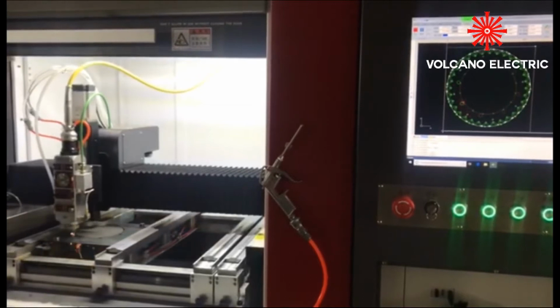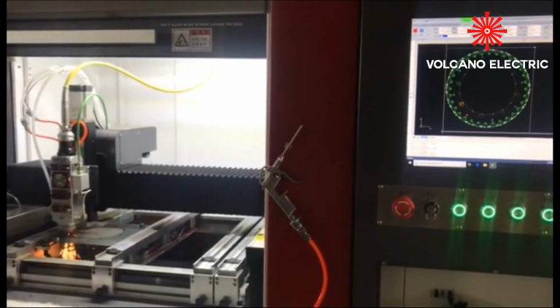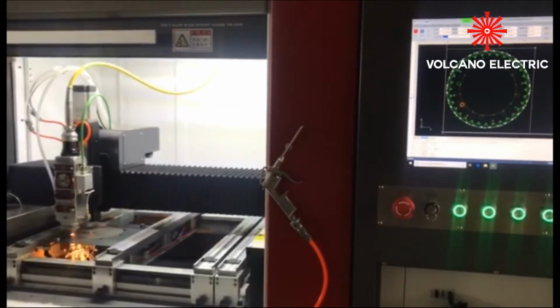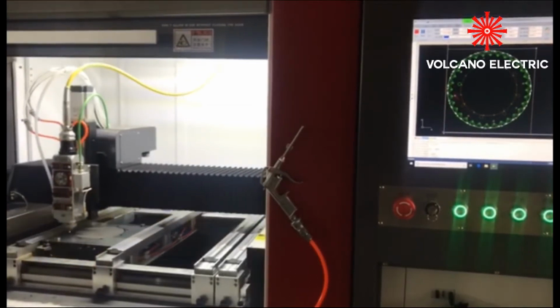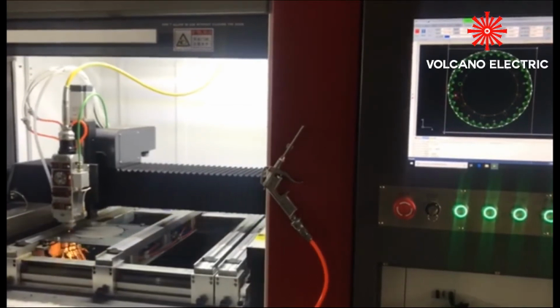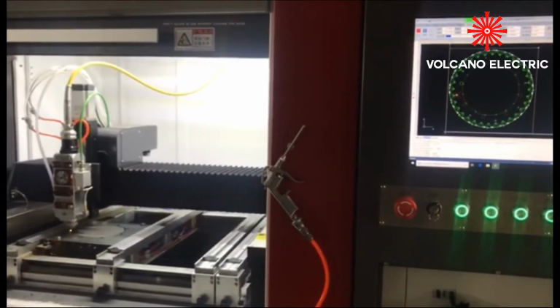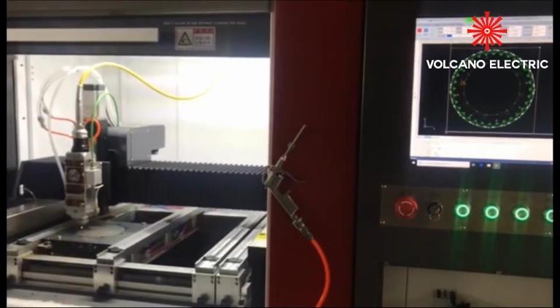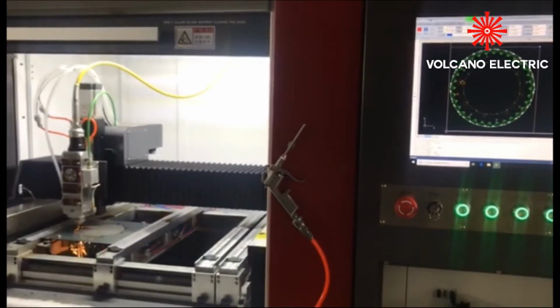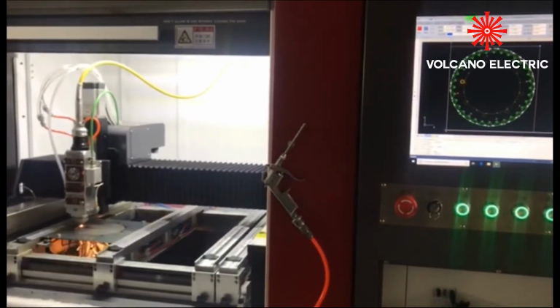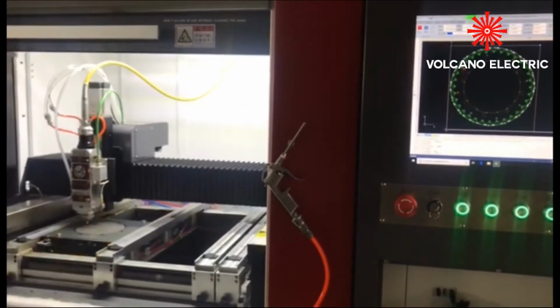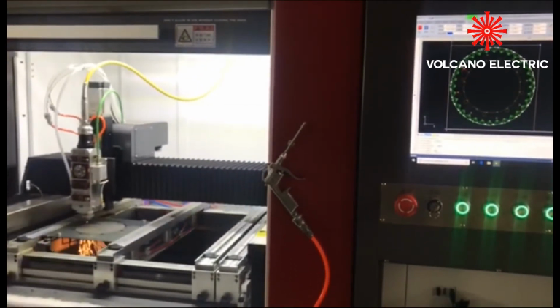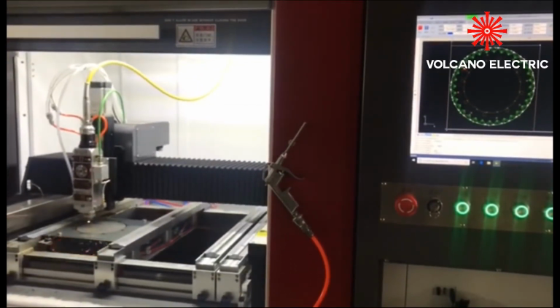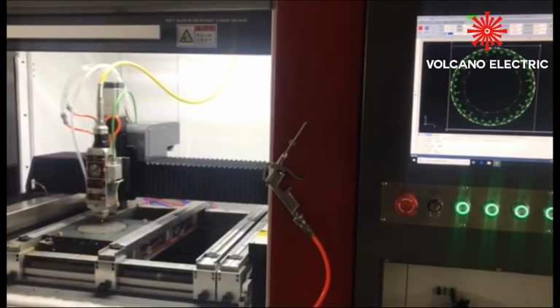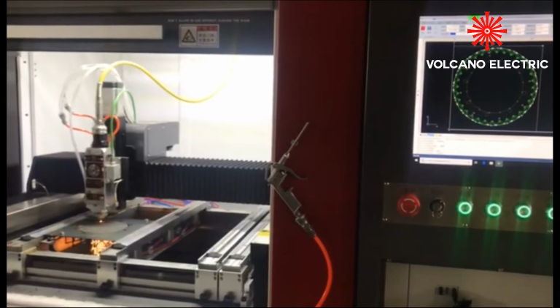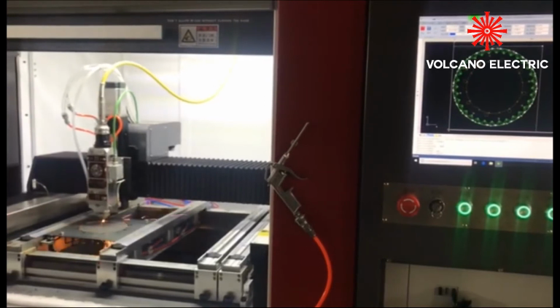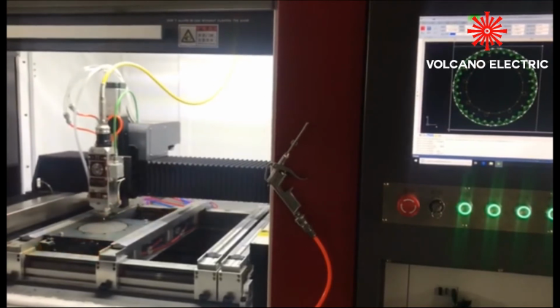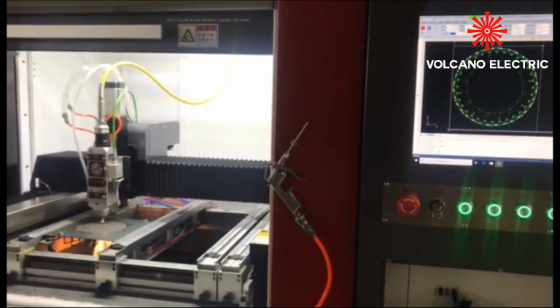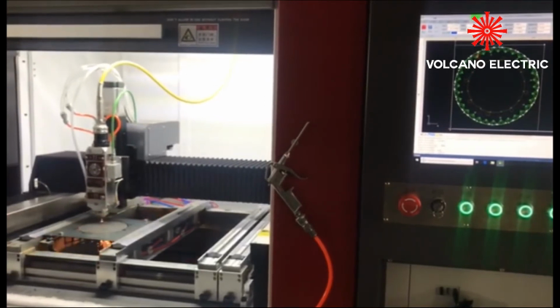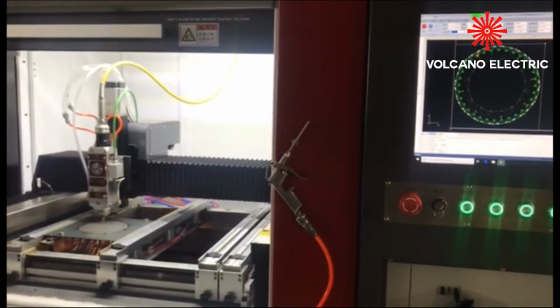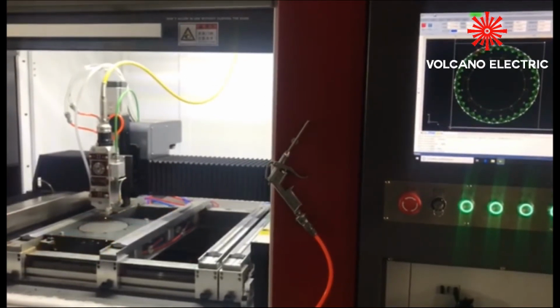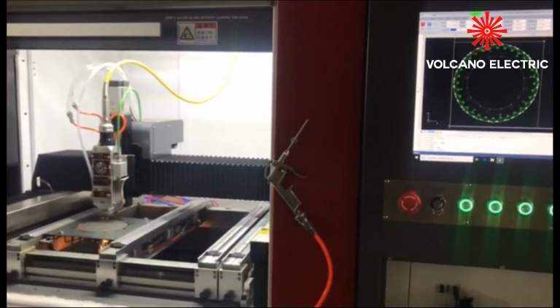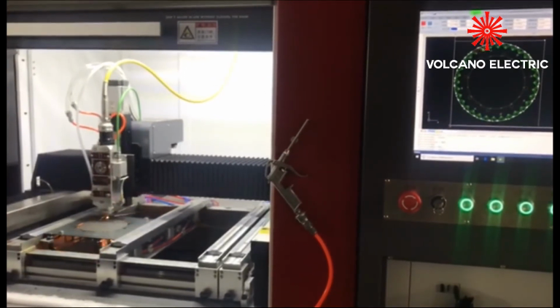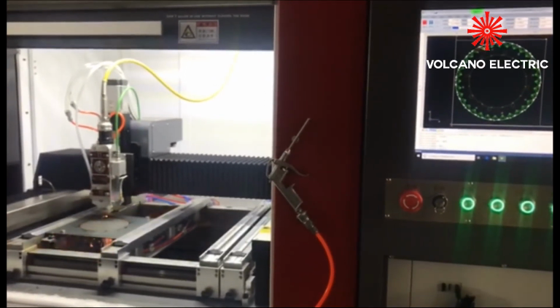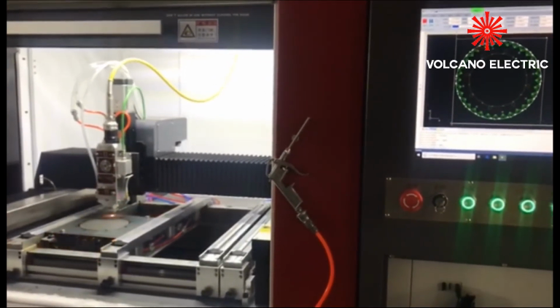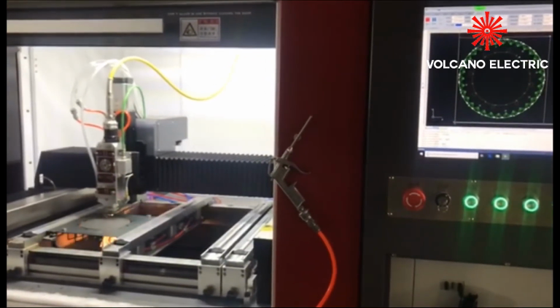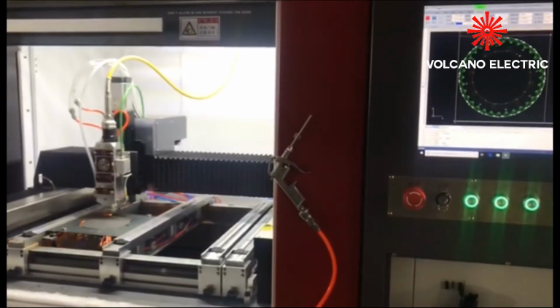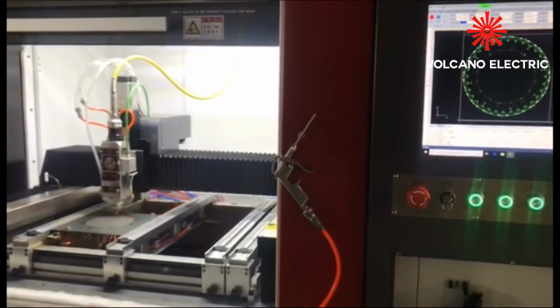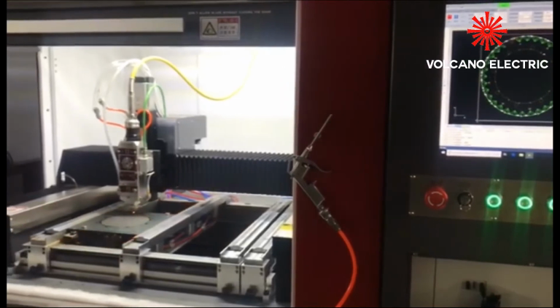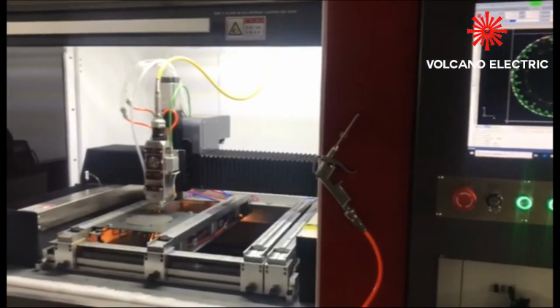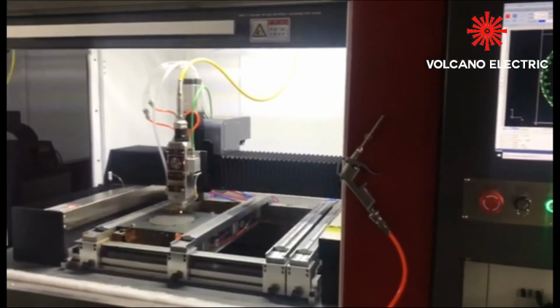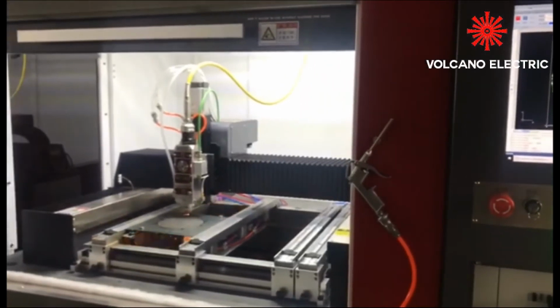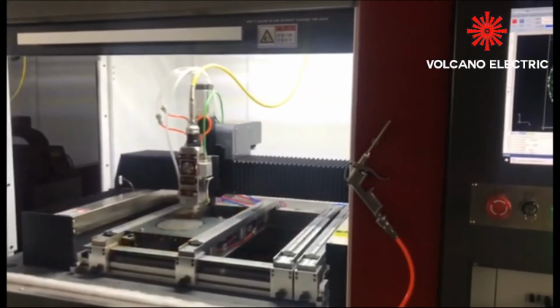Firstly, our customers provide the technical parameters of the requested lamination to us, along with the specified drawings, which is better.